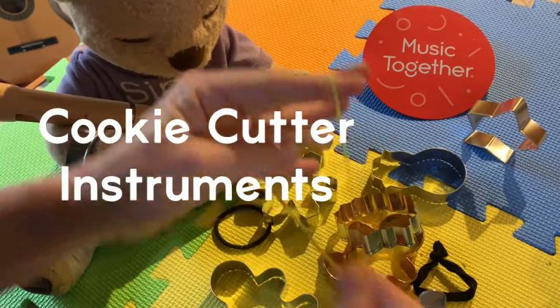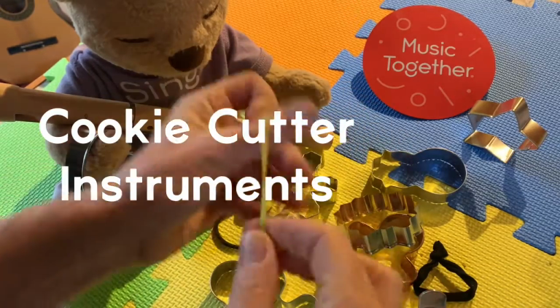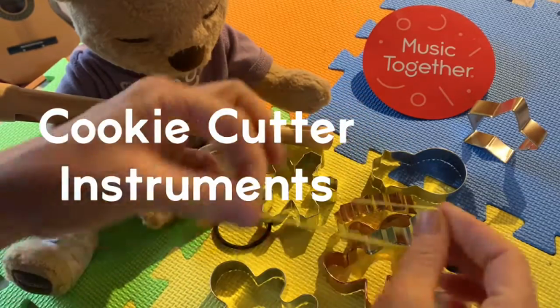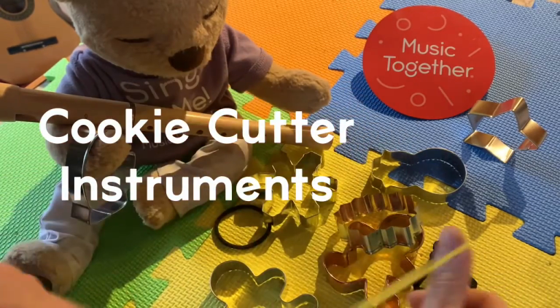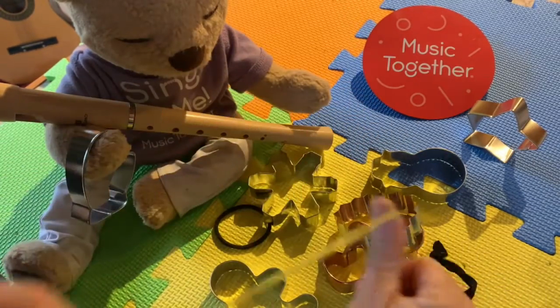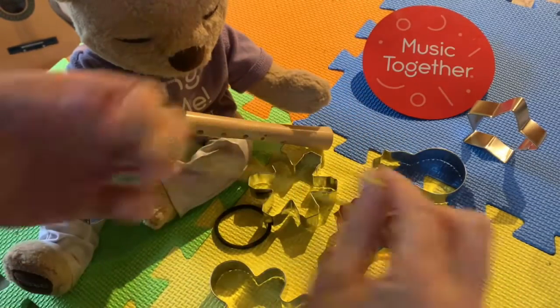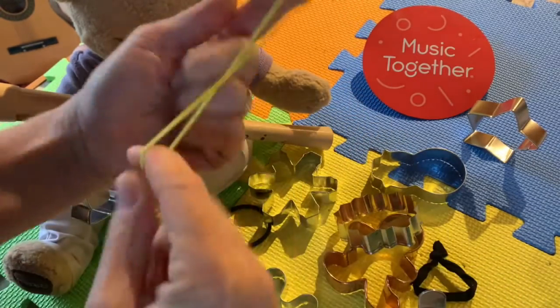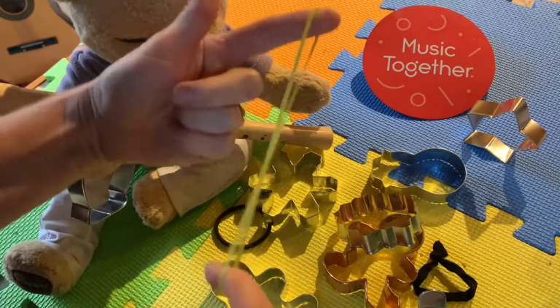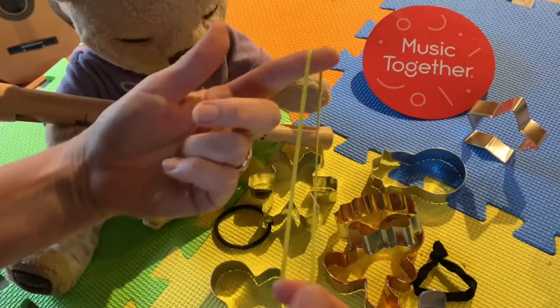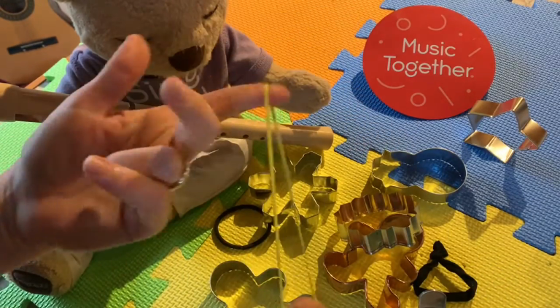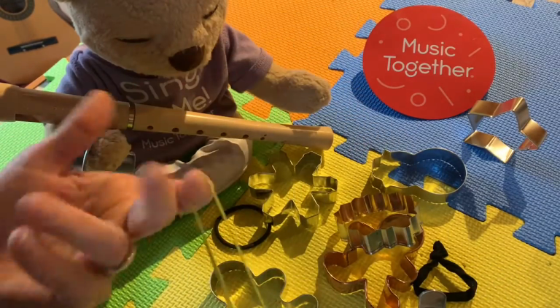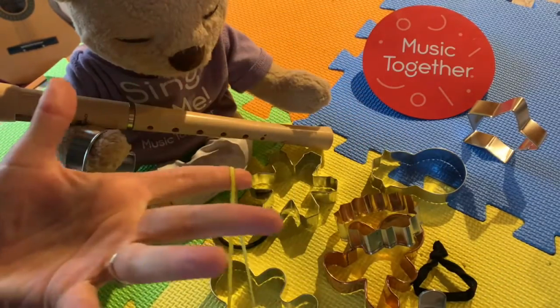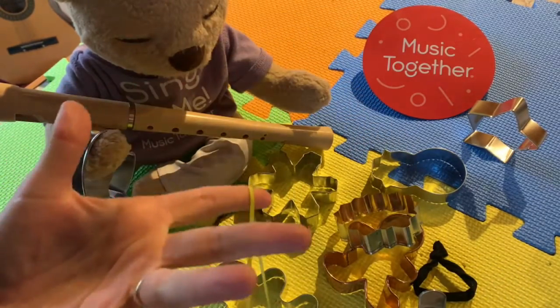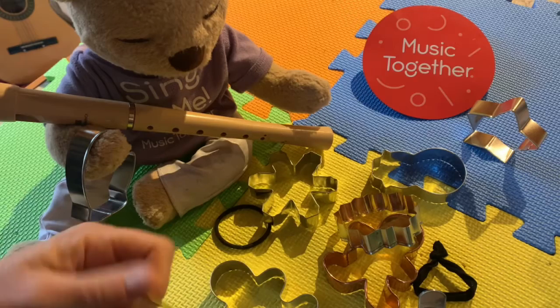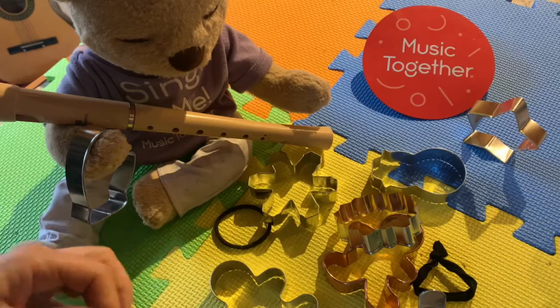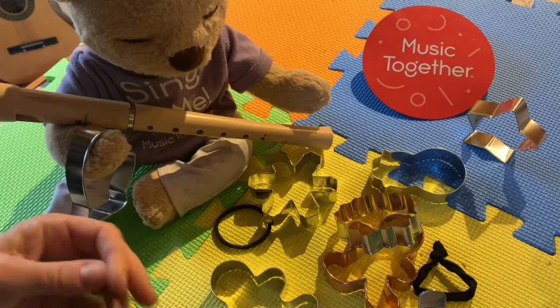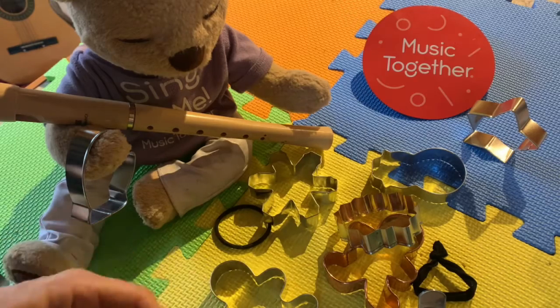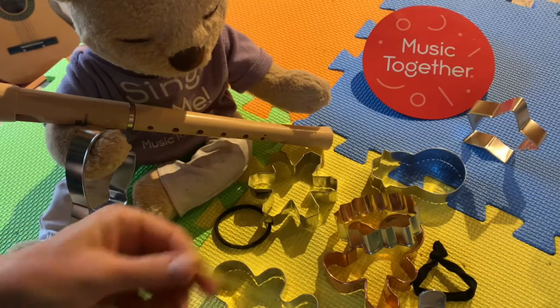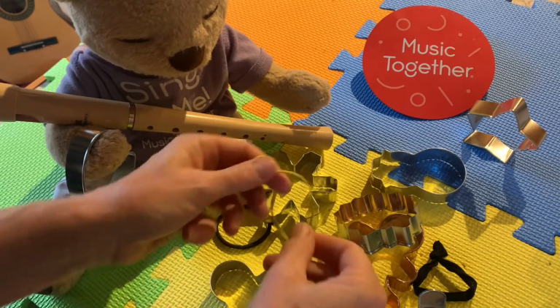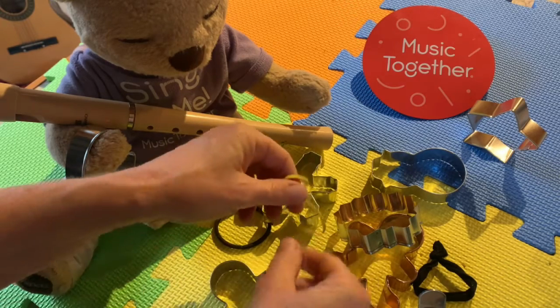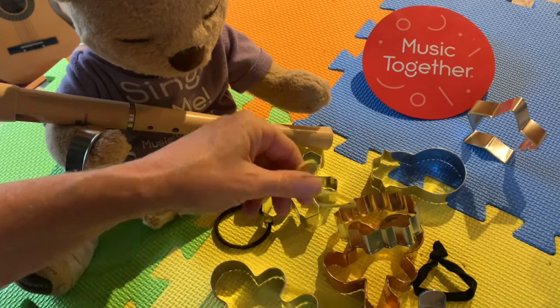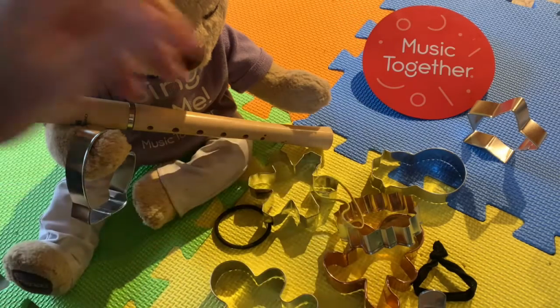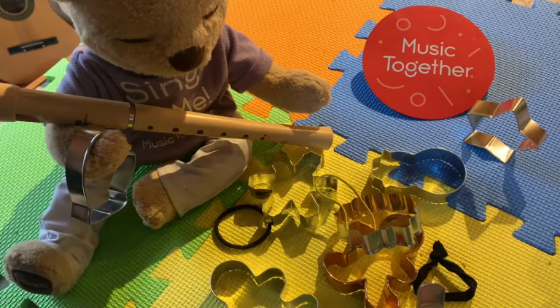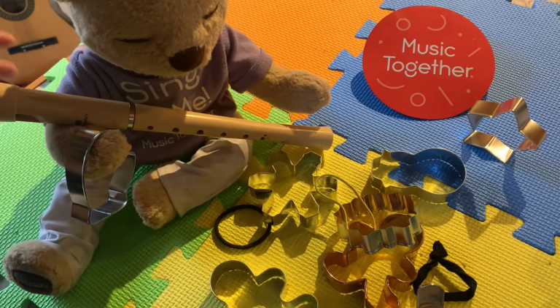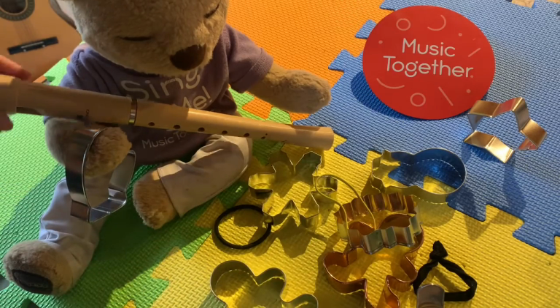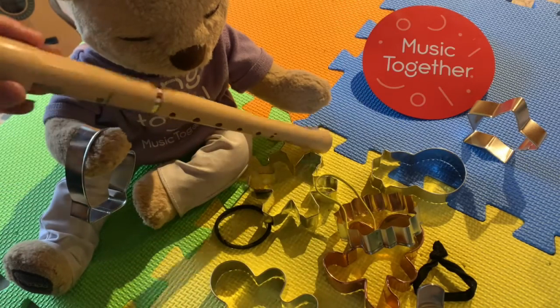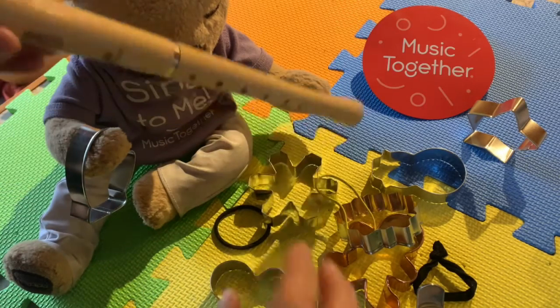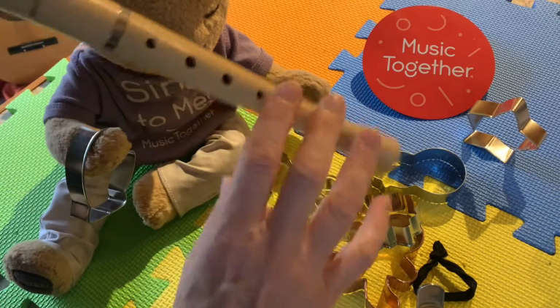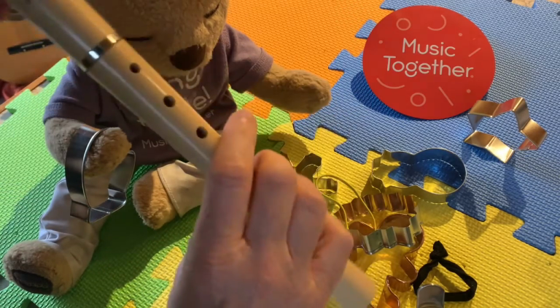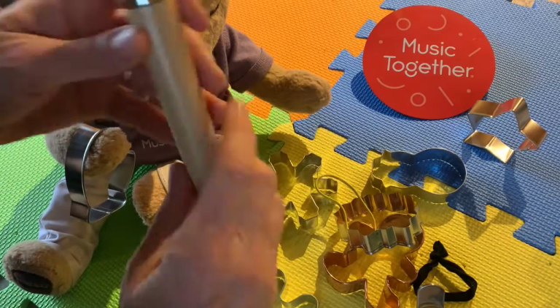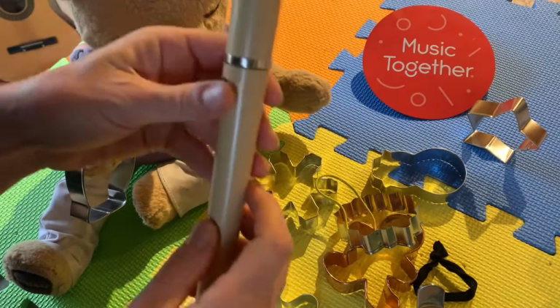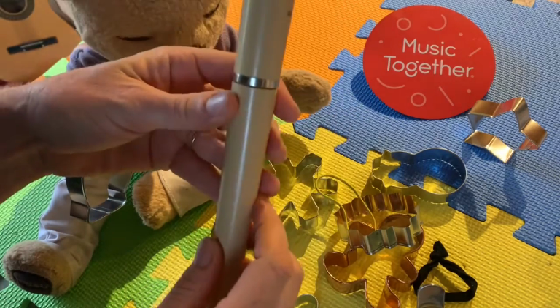Hi everybody! My name is Cheryl Sabo with Music Together Vivo and I have a really fun instrument craft activity we can do in the kitchen today.